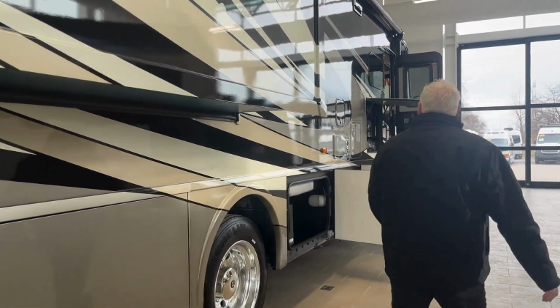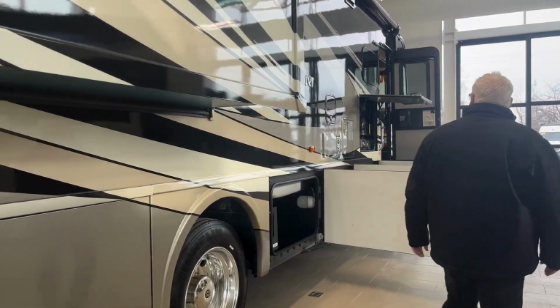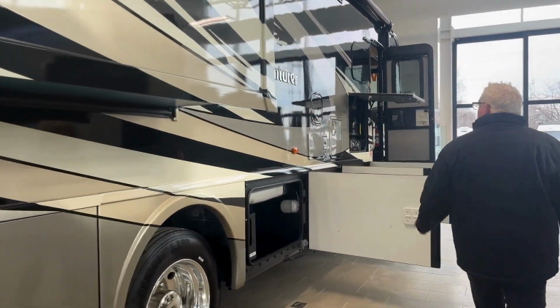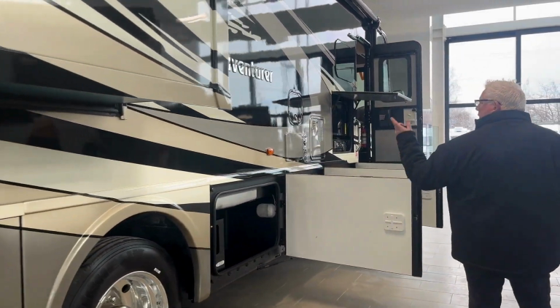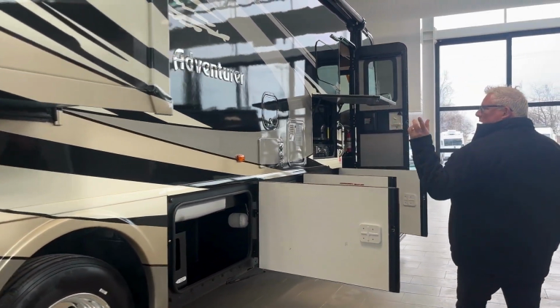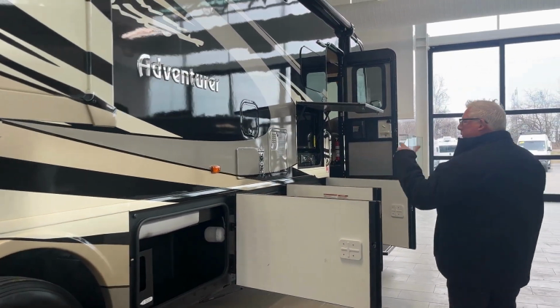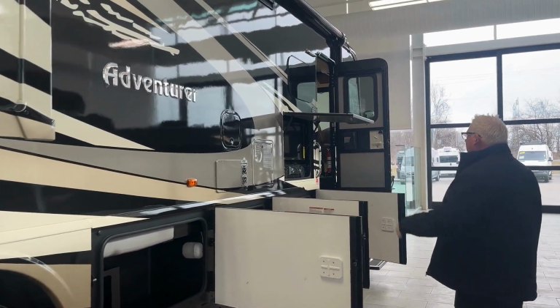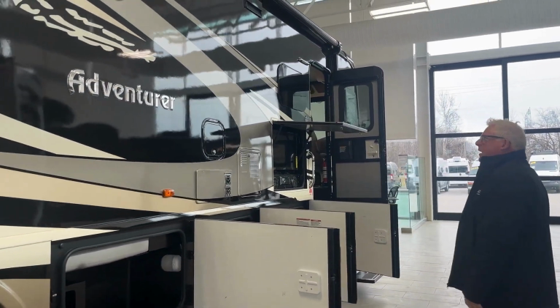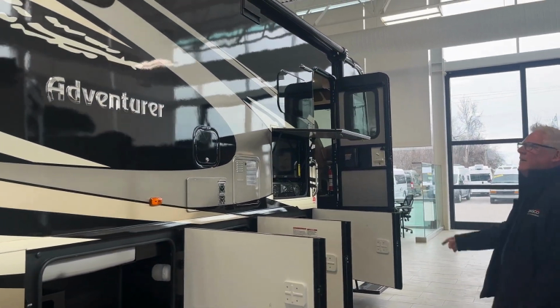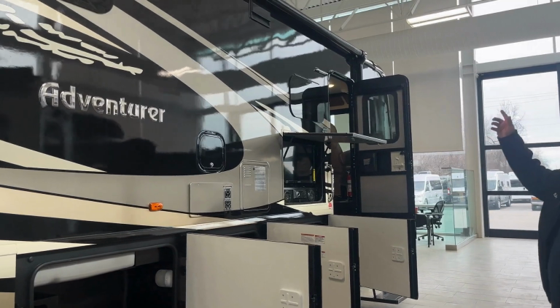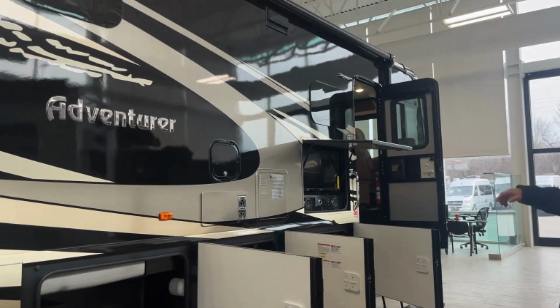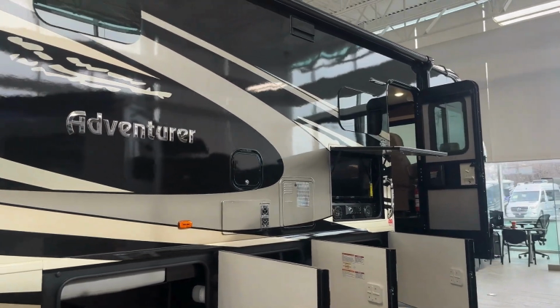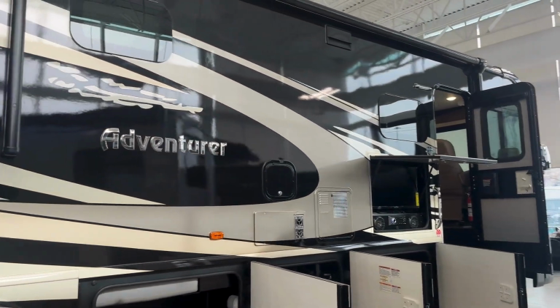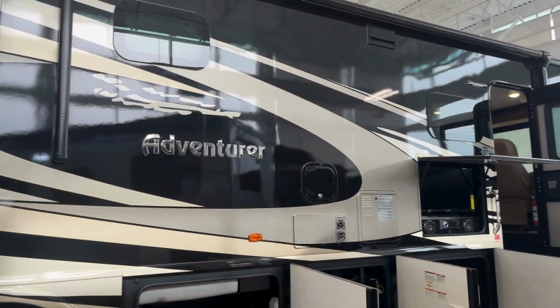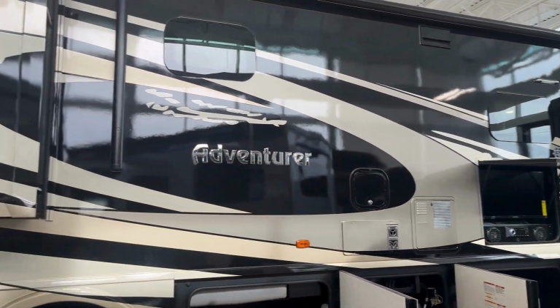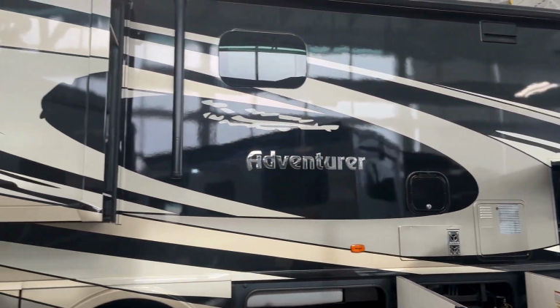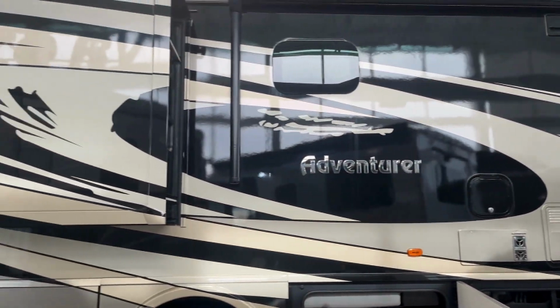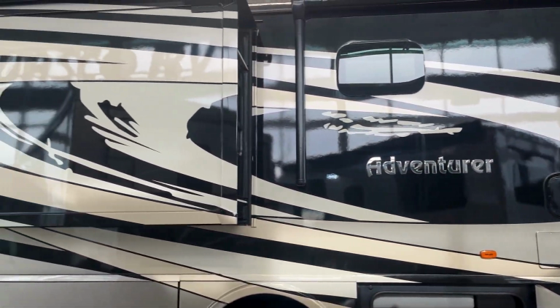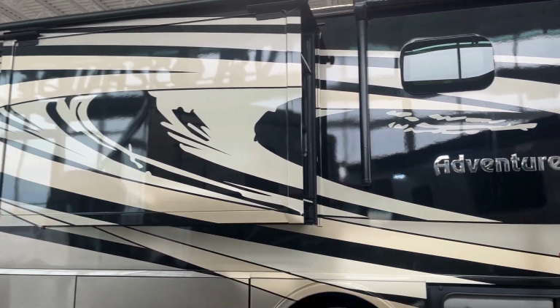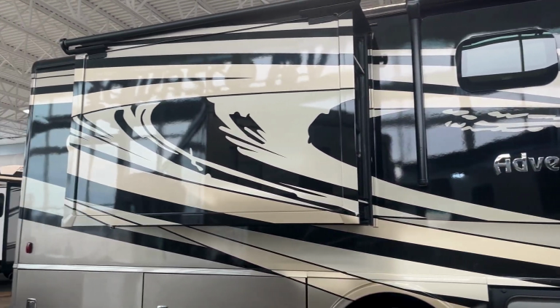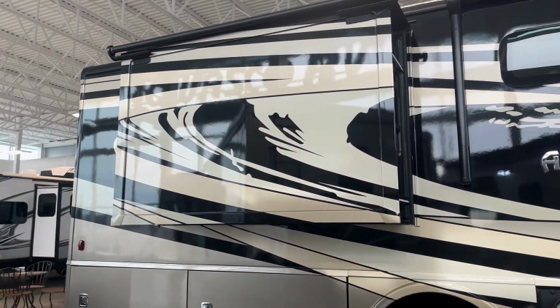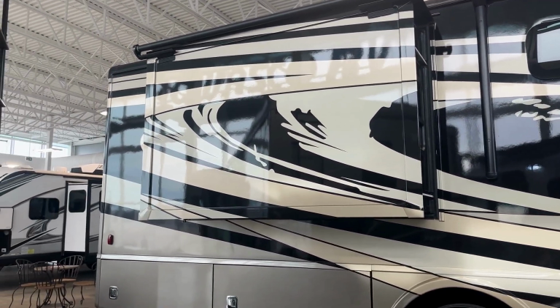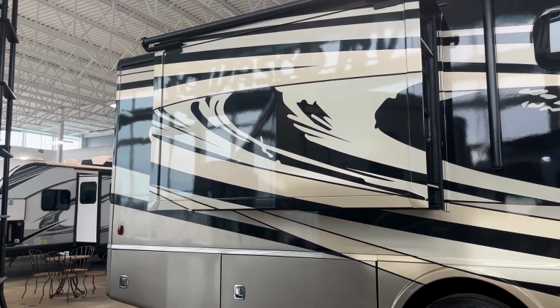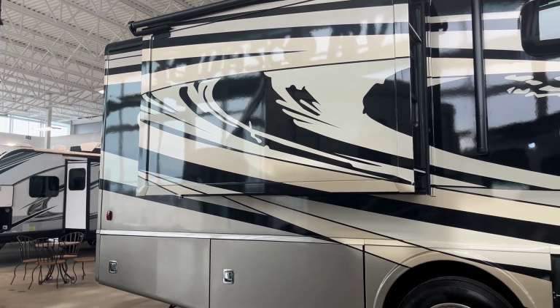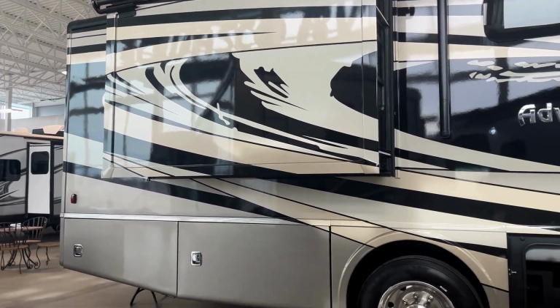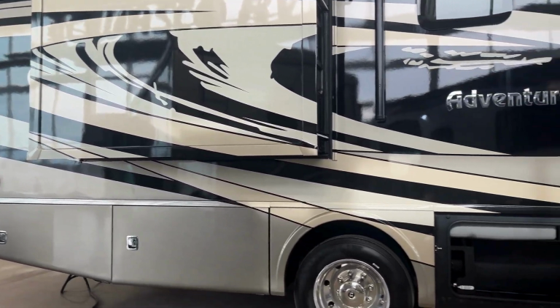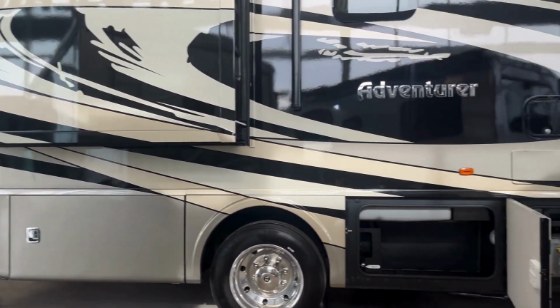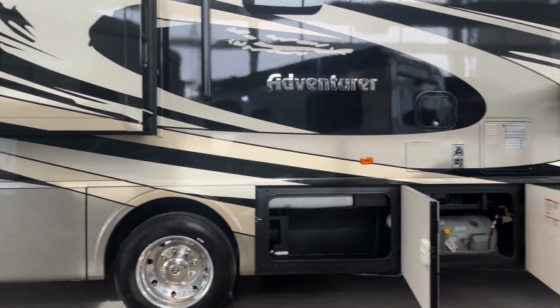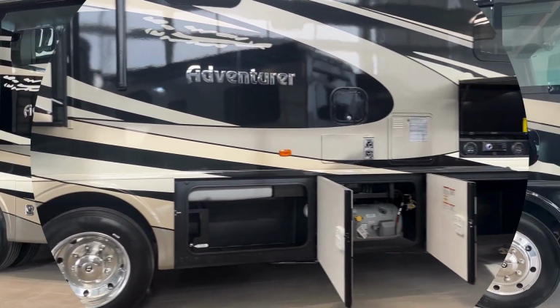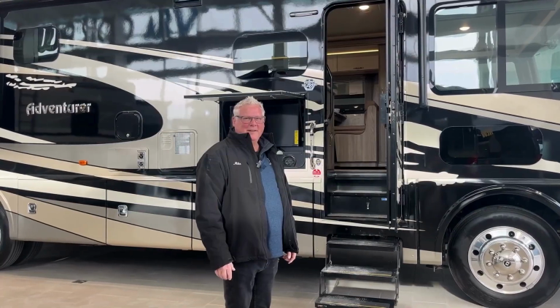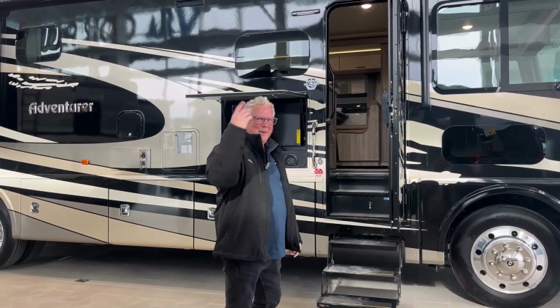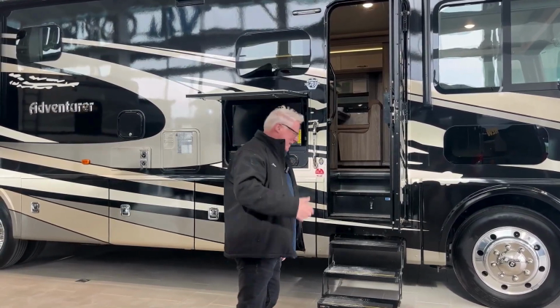This is a beautiful unit. It's got full body paint, an exterior awning, and two slides. This is the 2023 Winnebago Adventurer — let's go on inside.